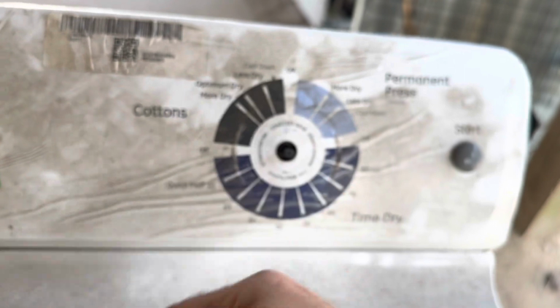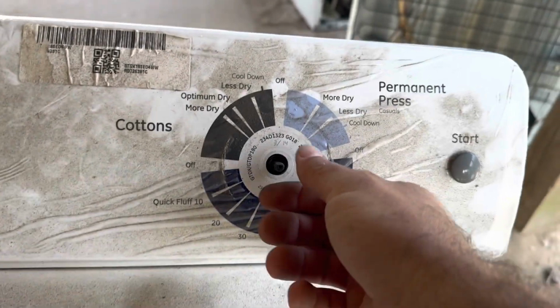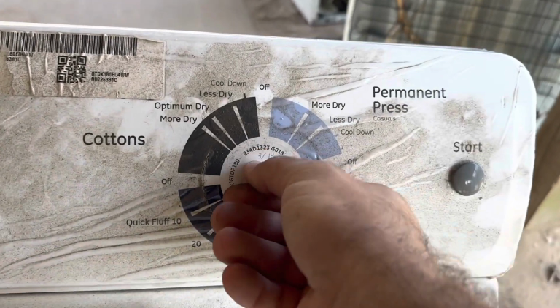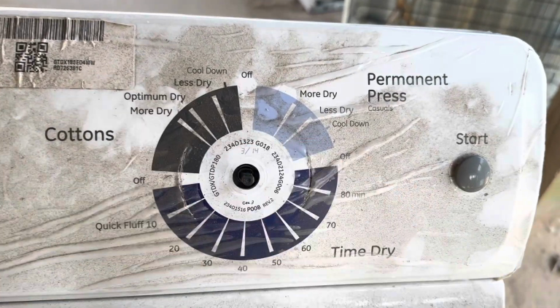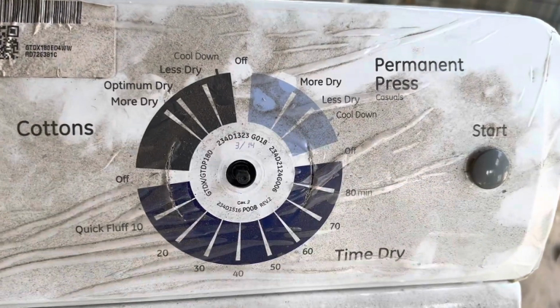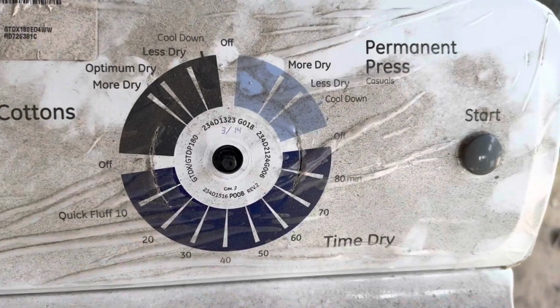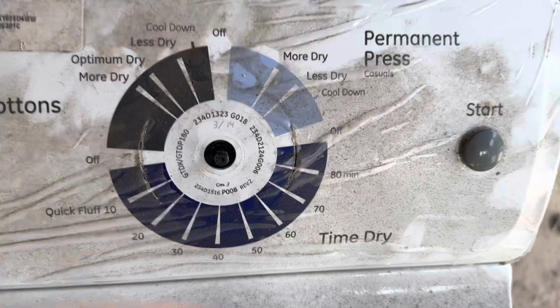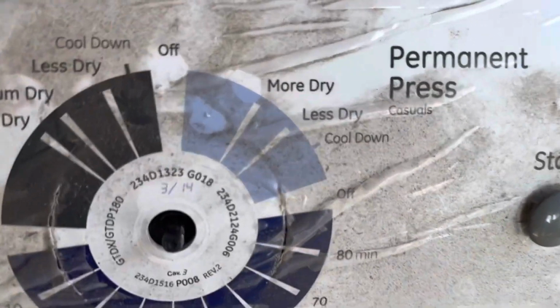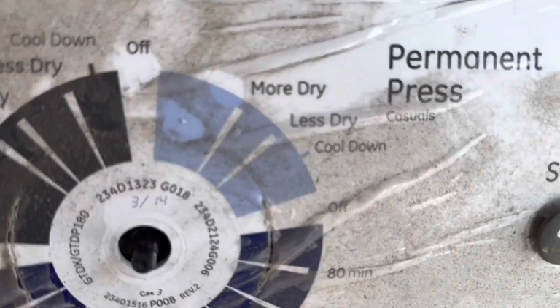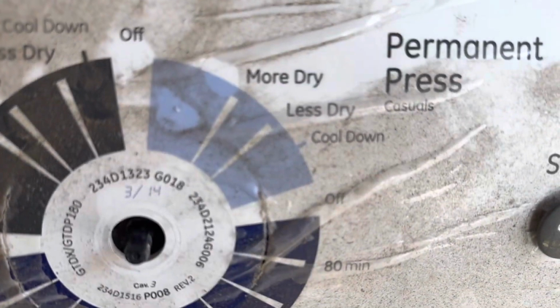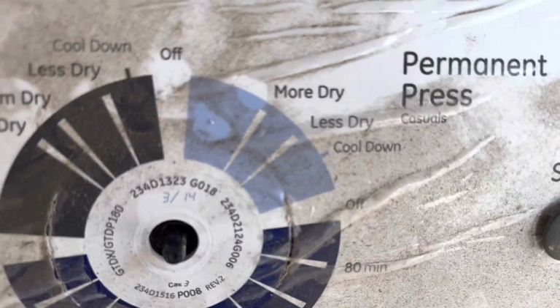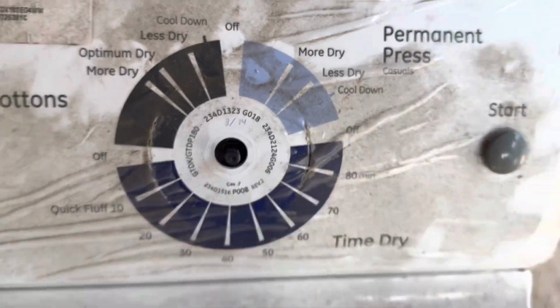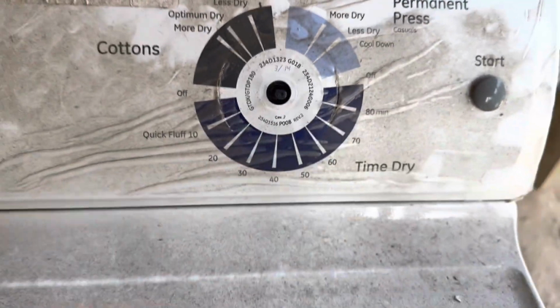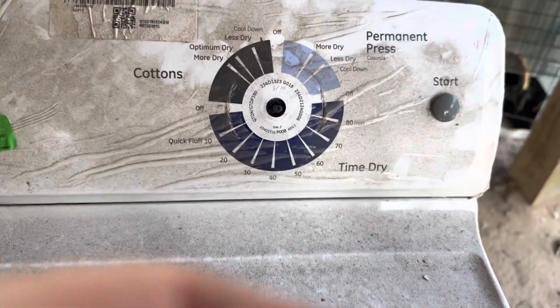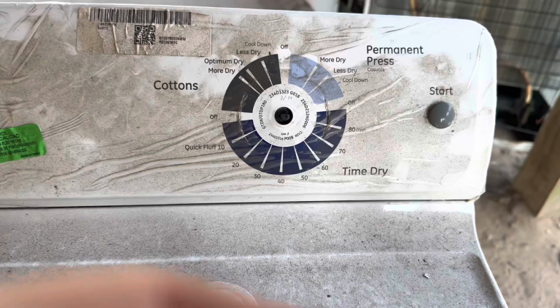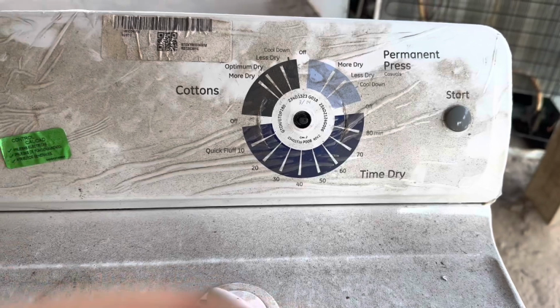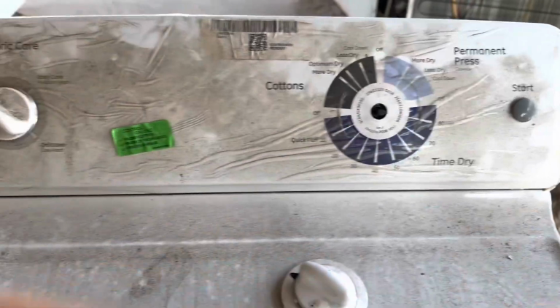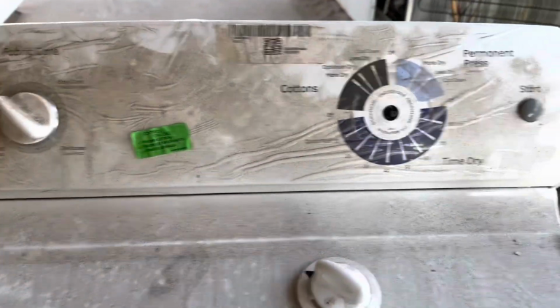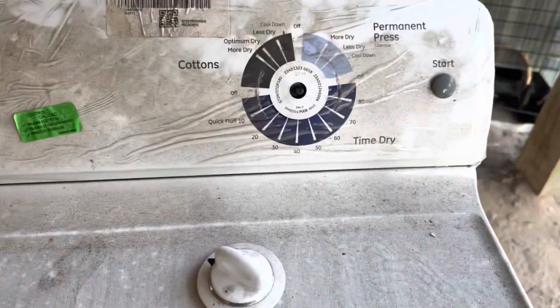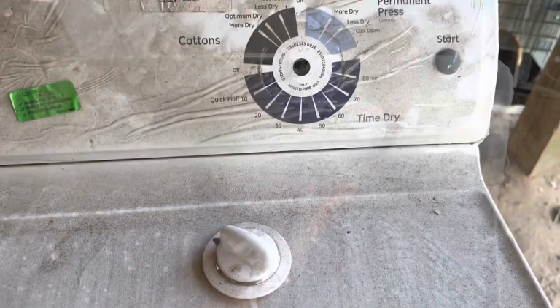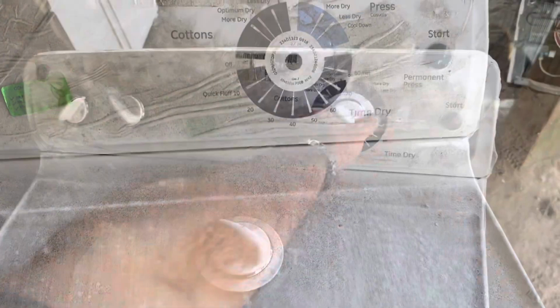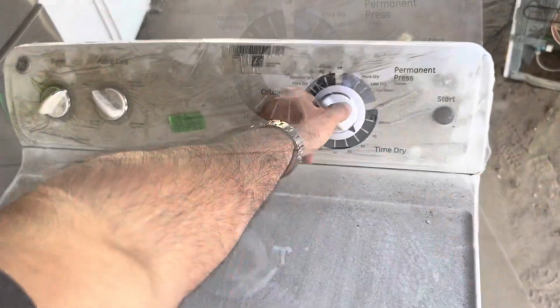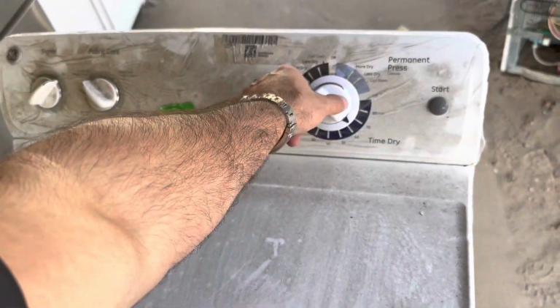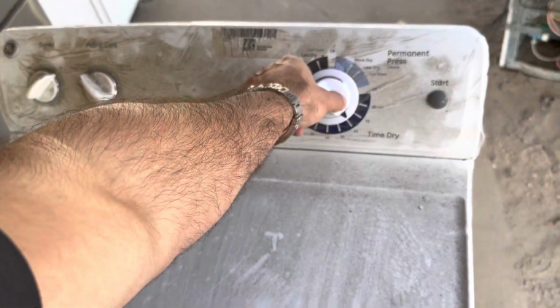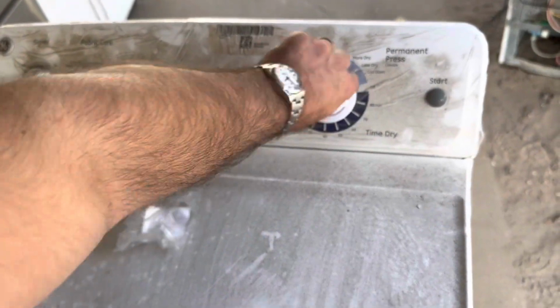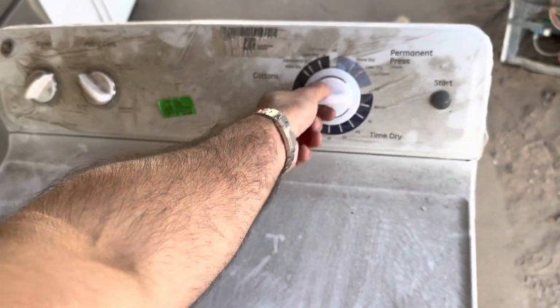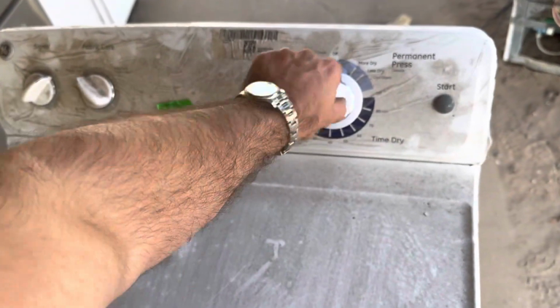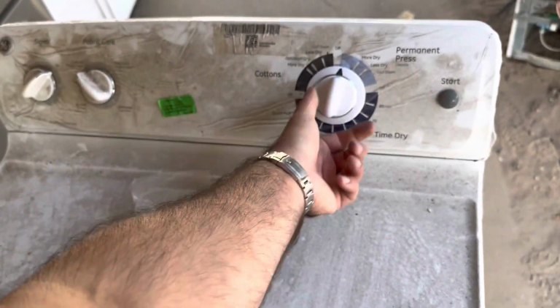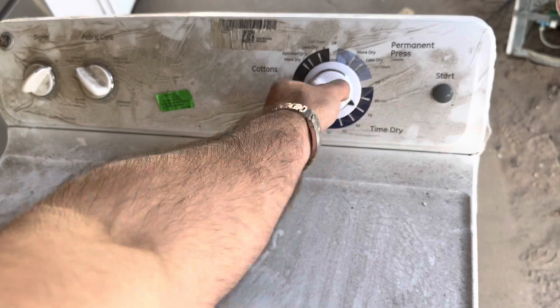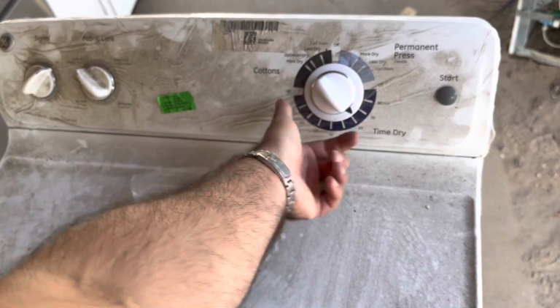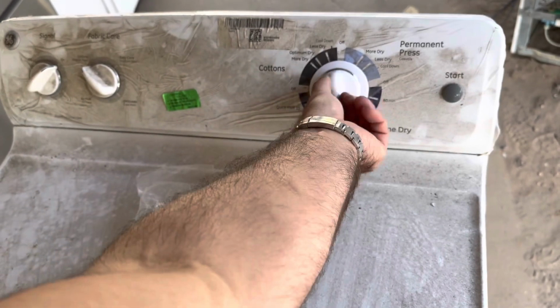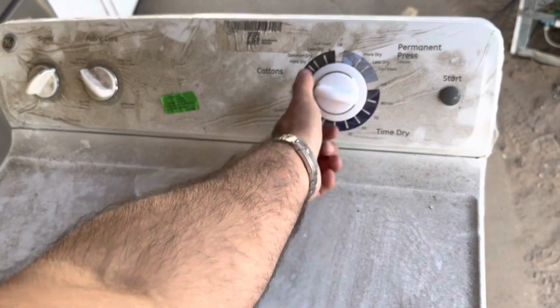The shaft is still in good shape. Always check the knobs. Hear that? It's actually turning the timer now.